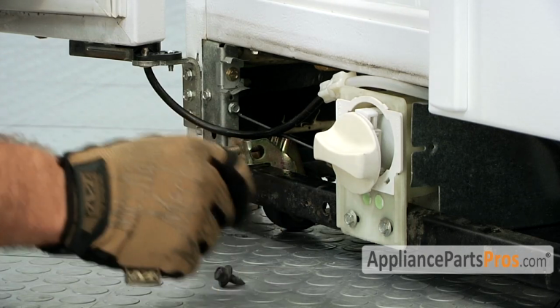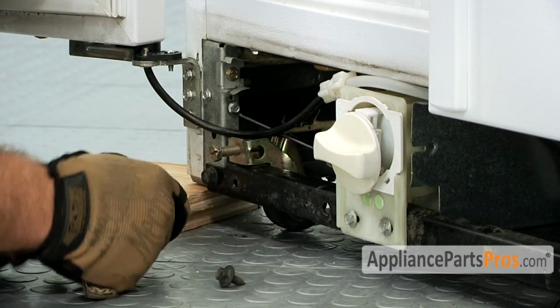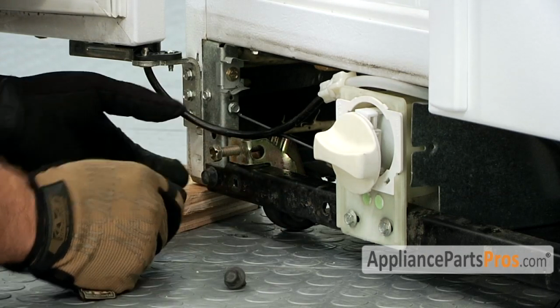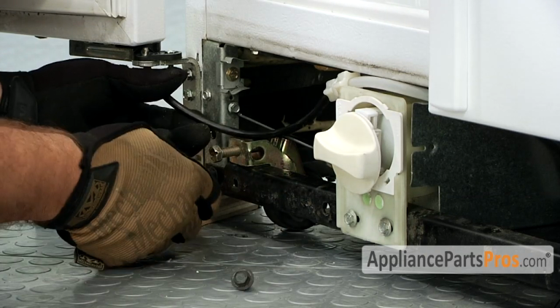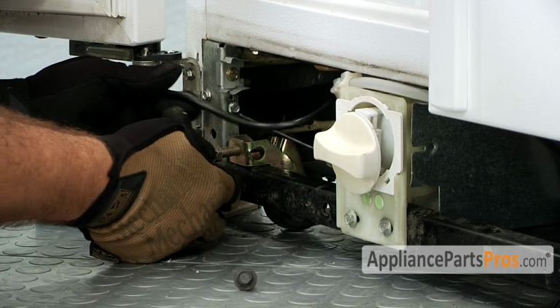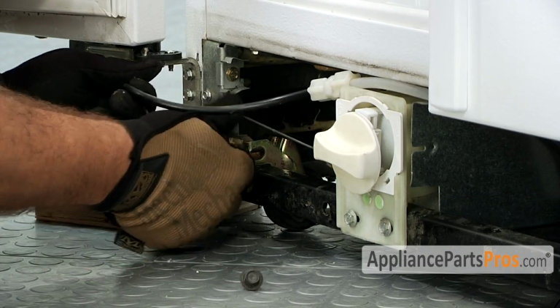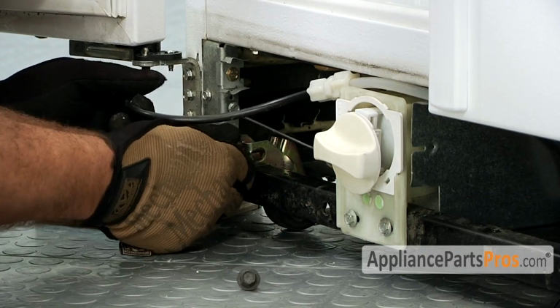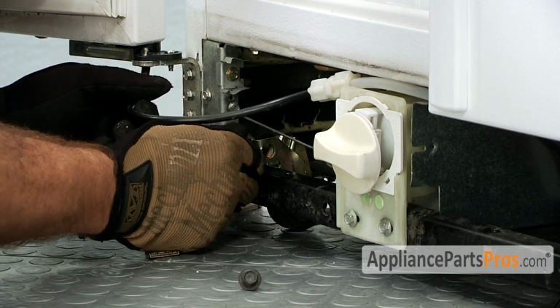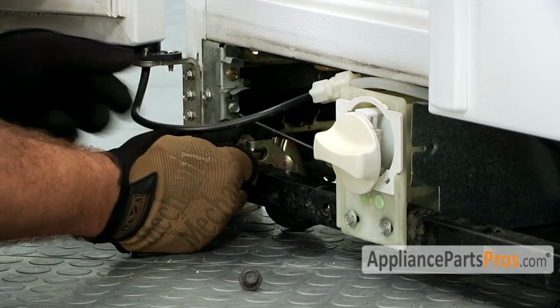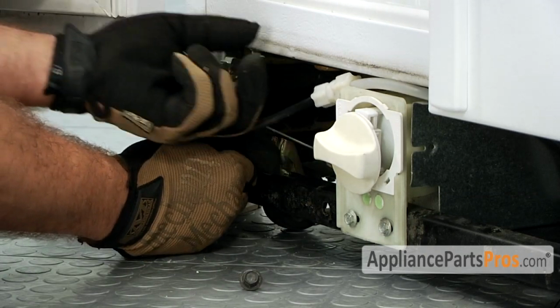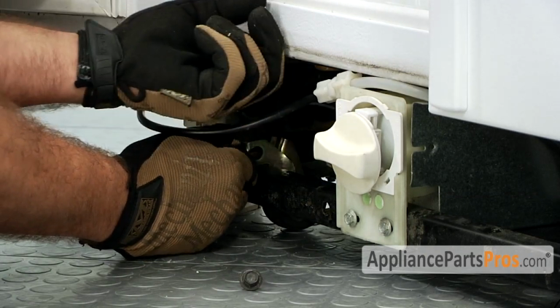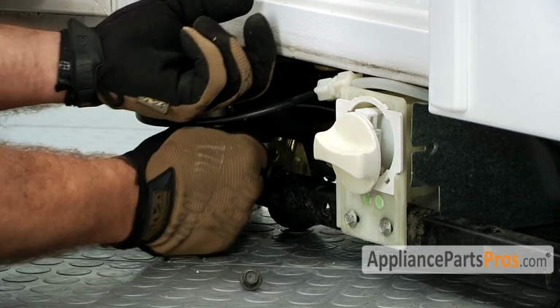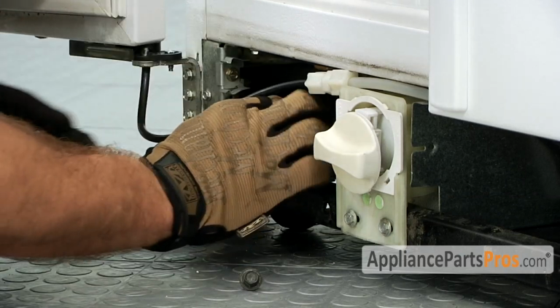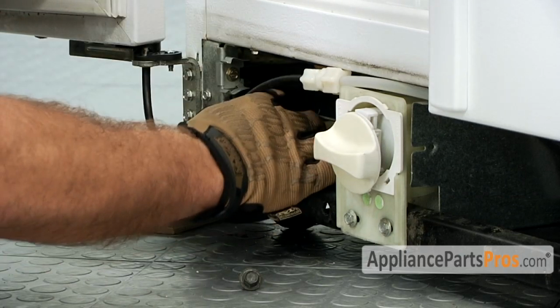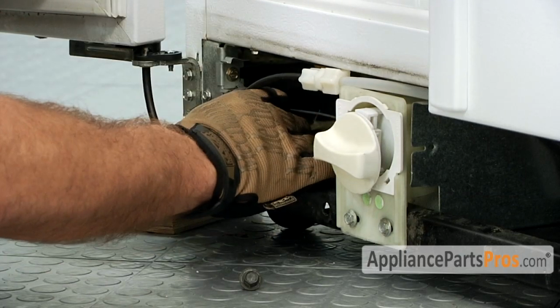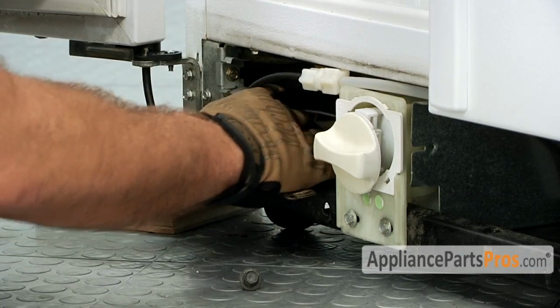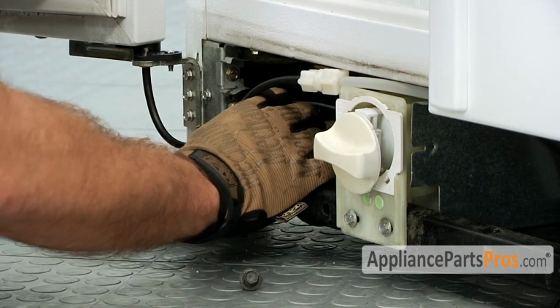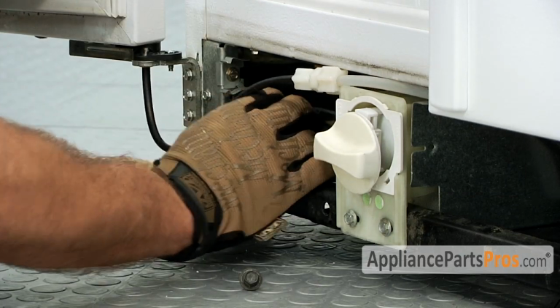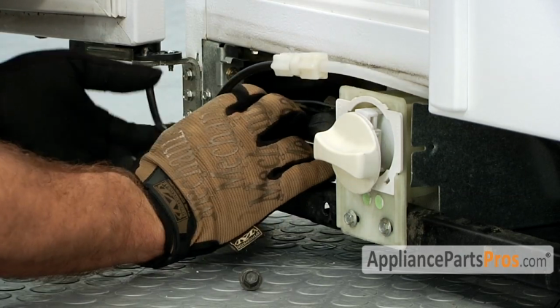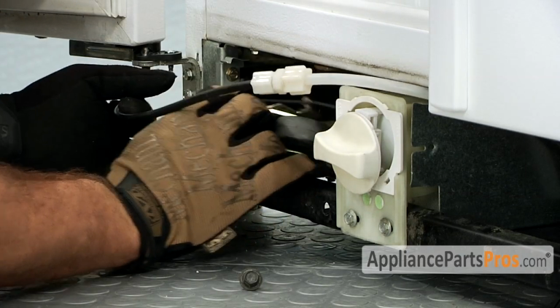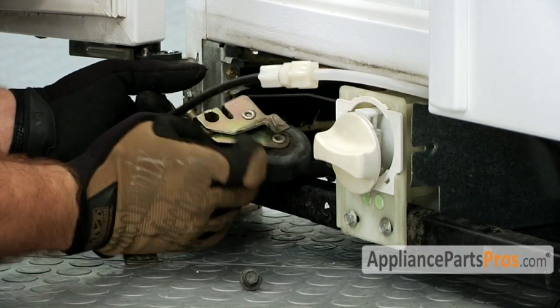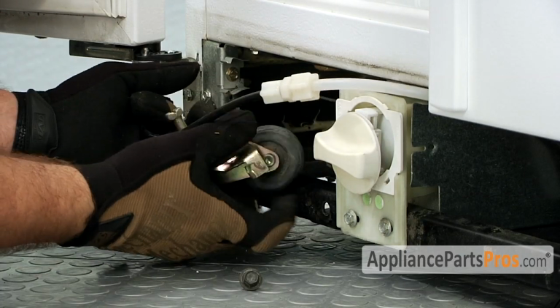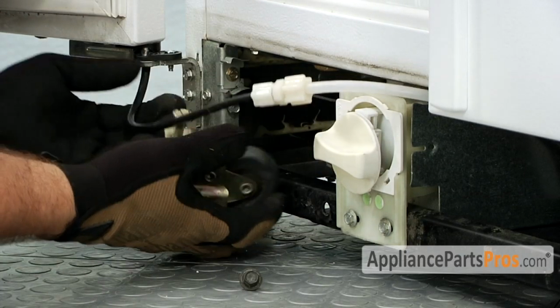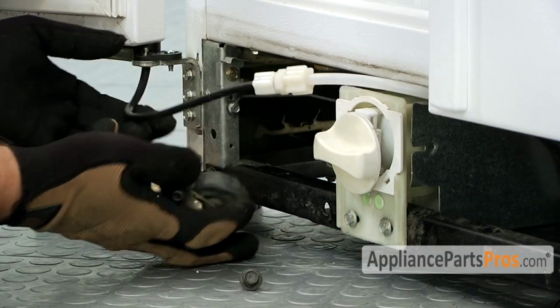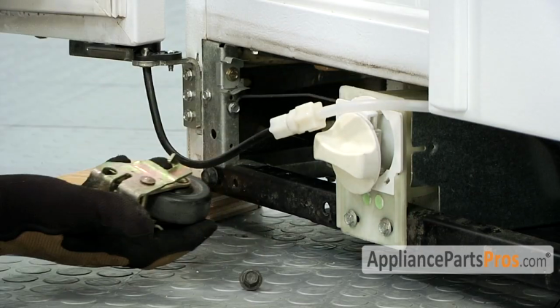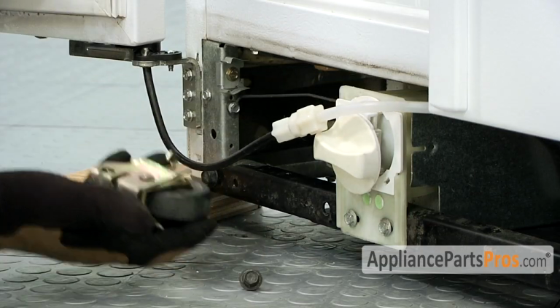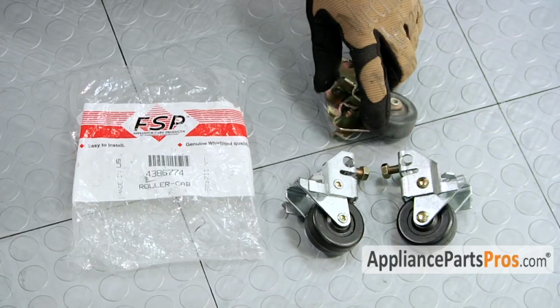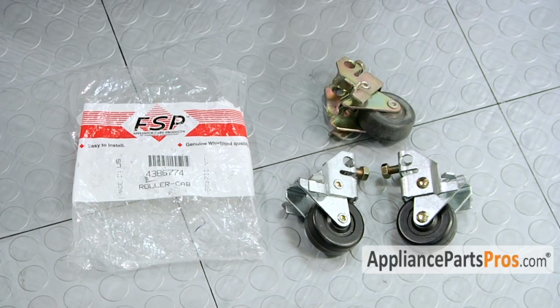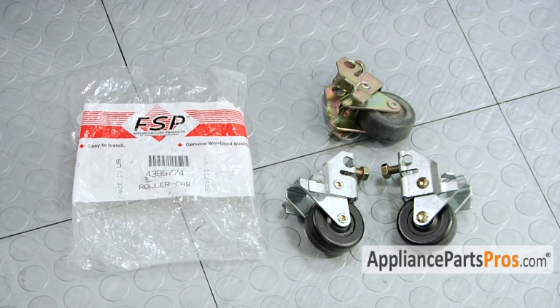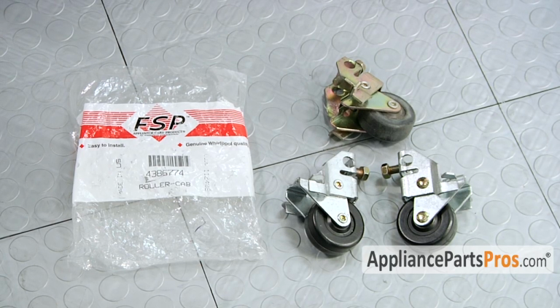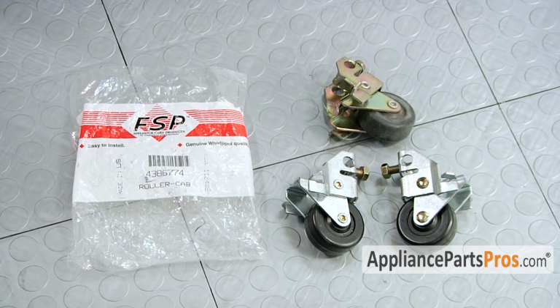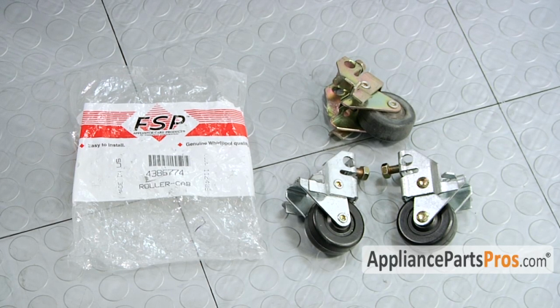Once we have the bolt out, we can lift the roller out. Here's the old roller assembly next to the new roller assemblies.